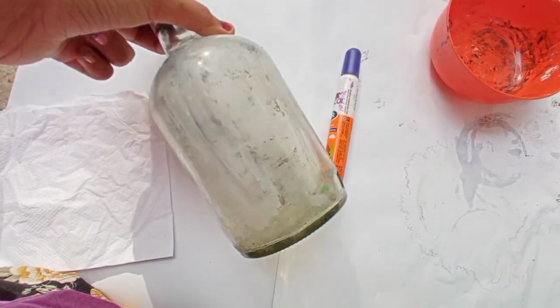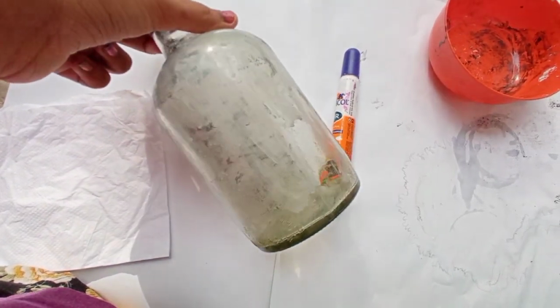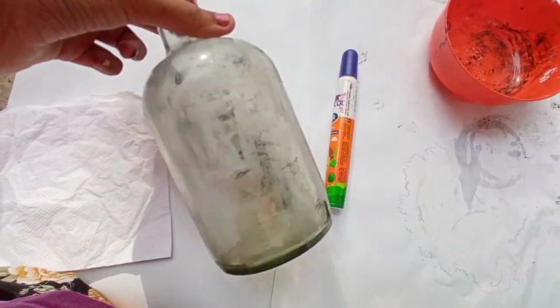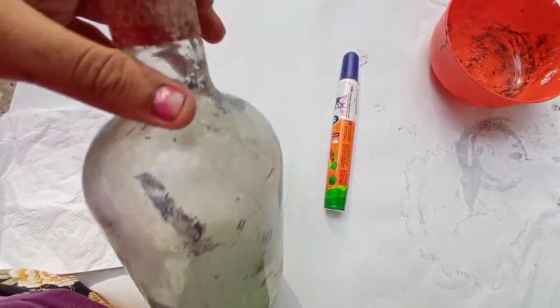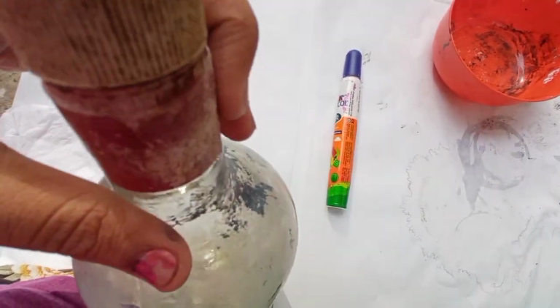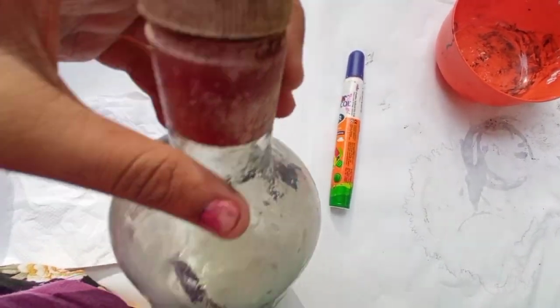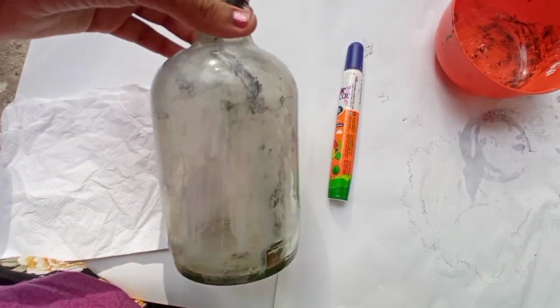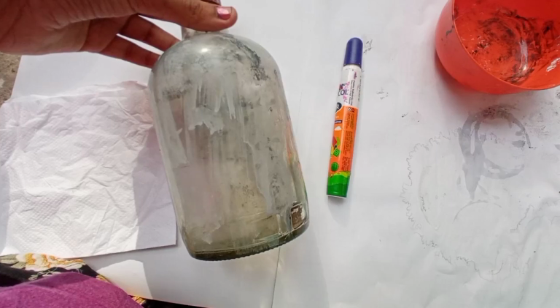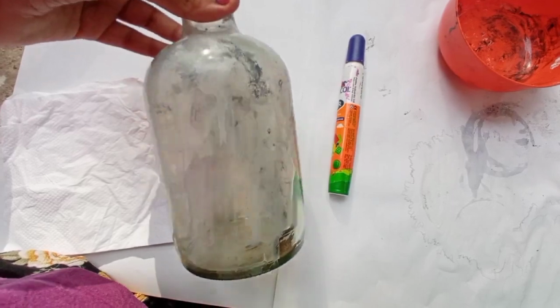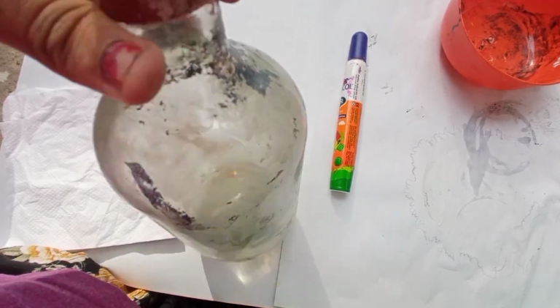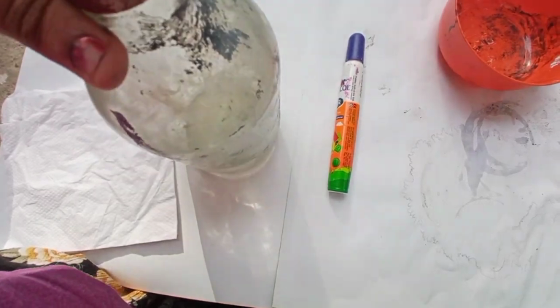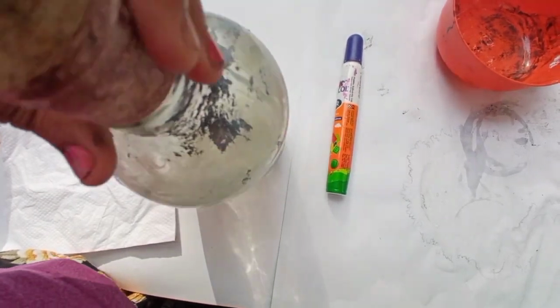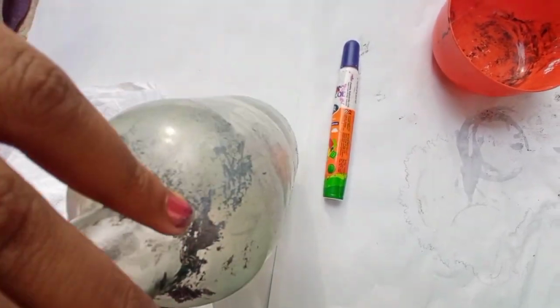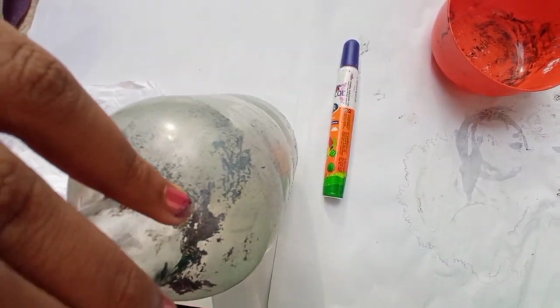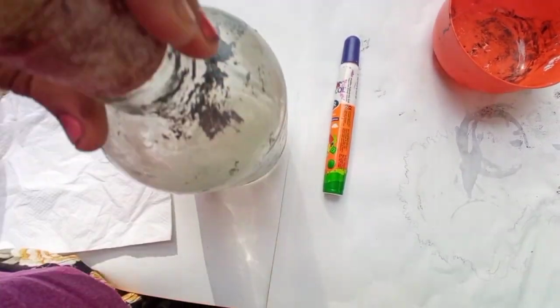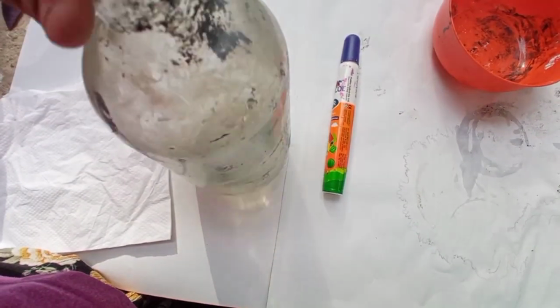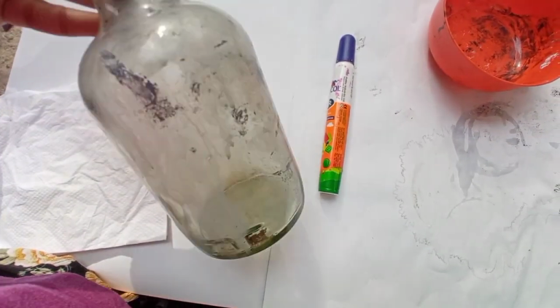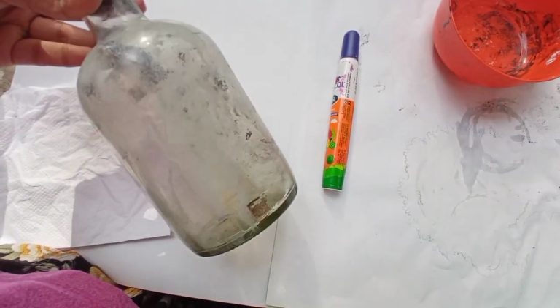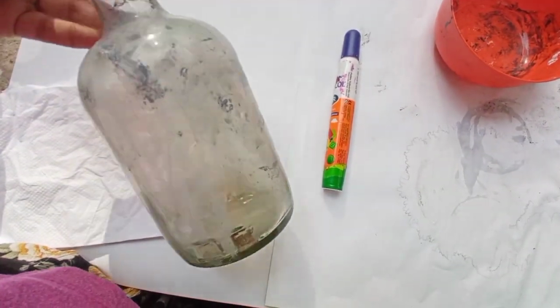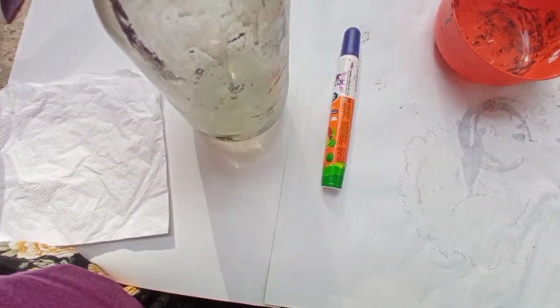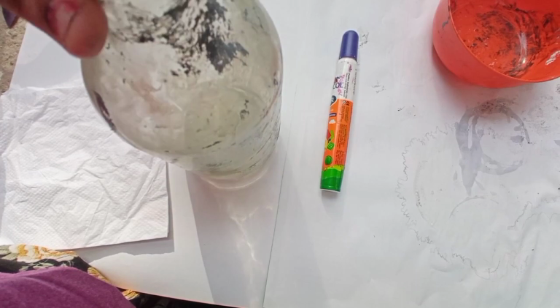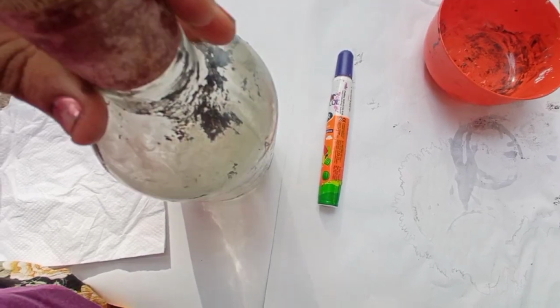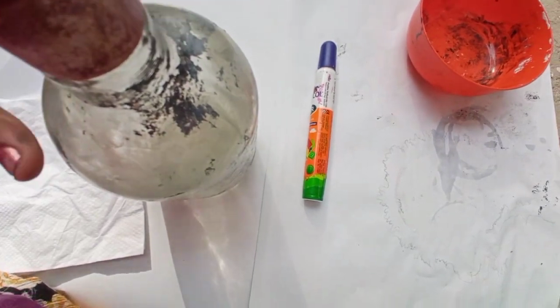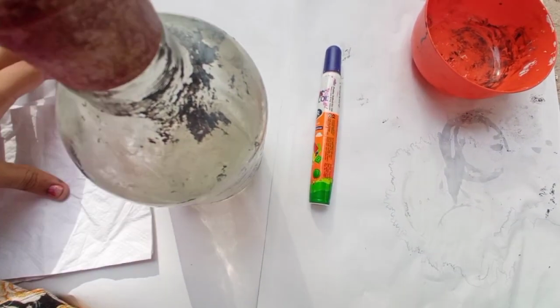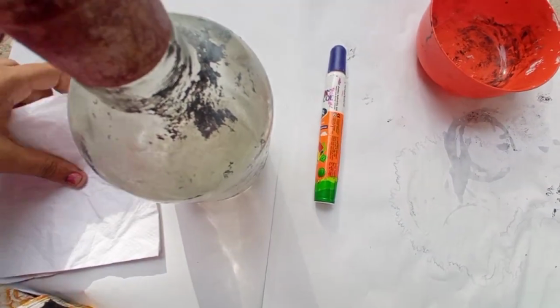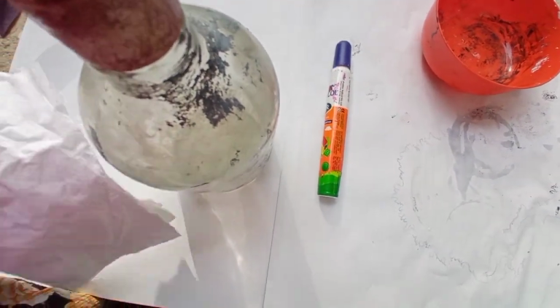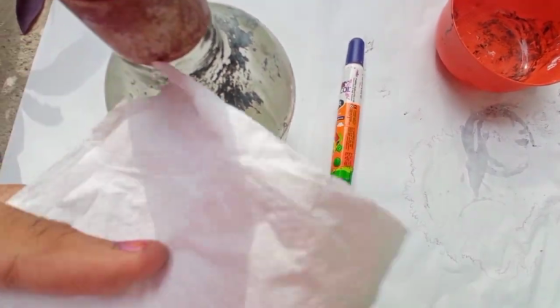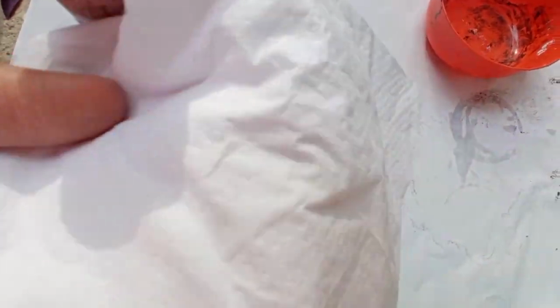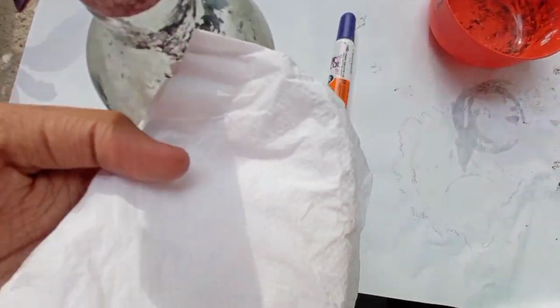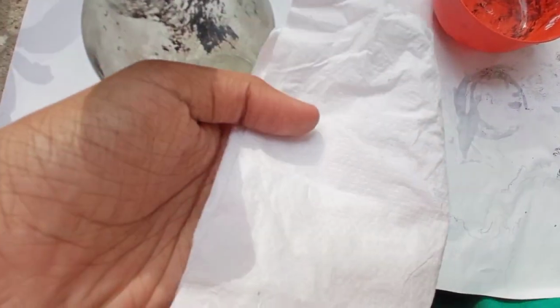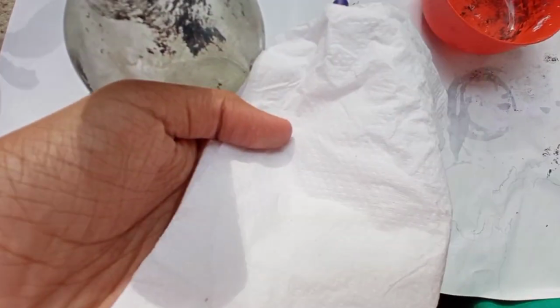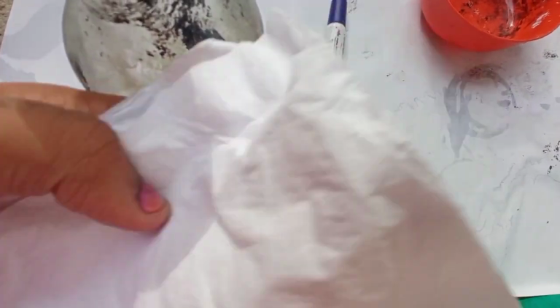Today we have a coconut shell and a cup of coffee. We have a bottle of coffee — a simple bottle. We are going to make an antique bottle.